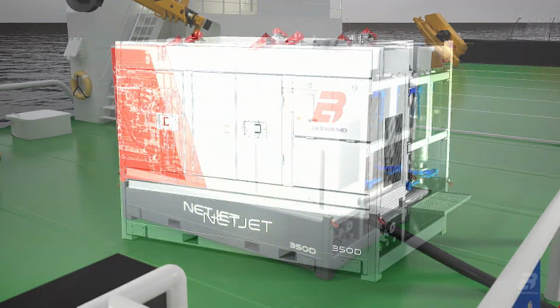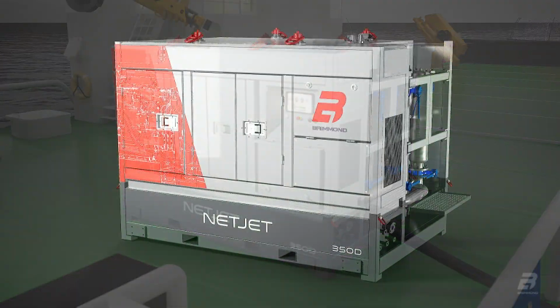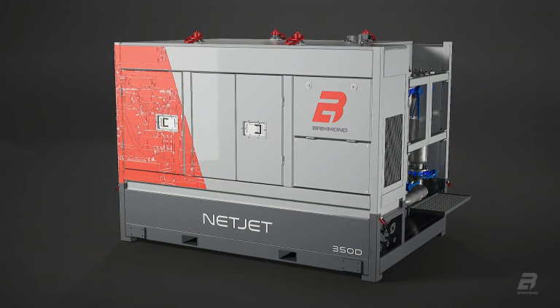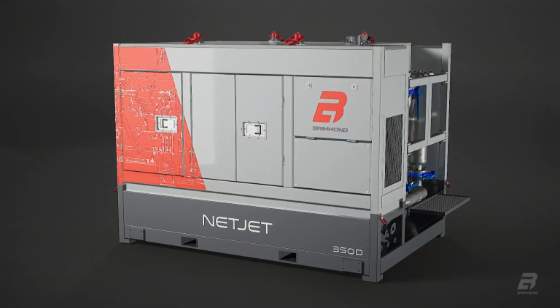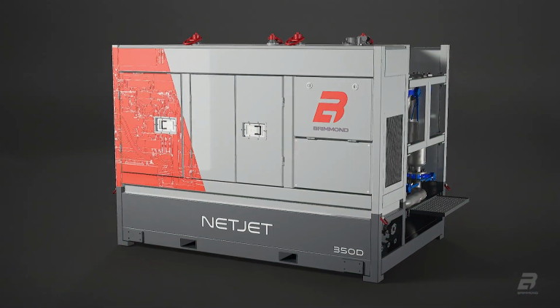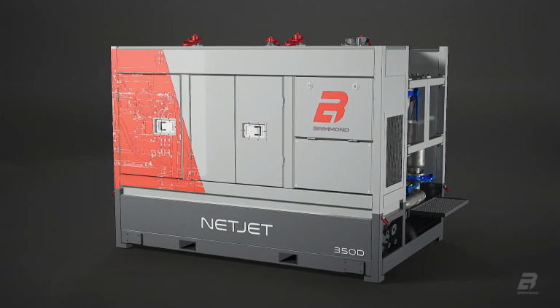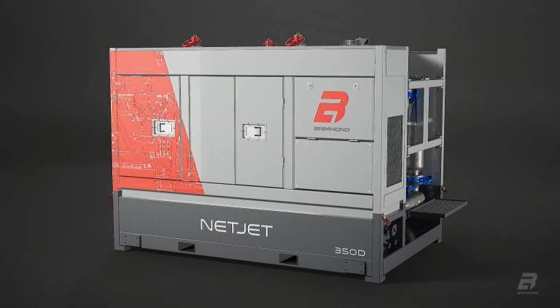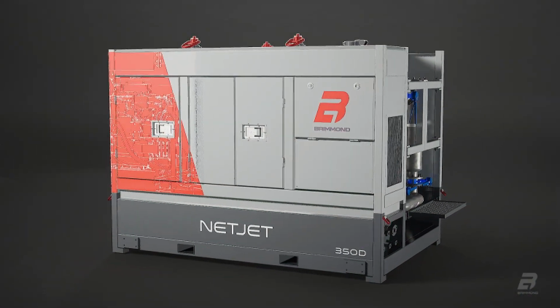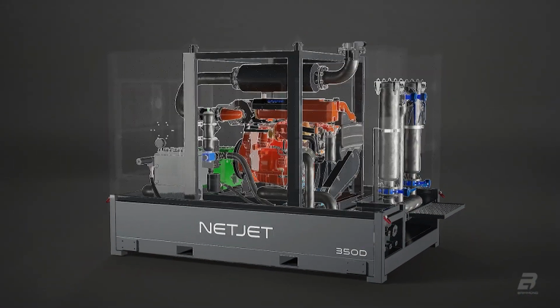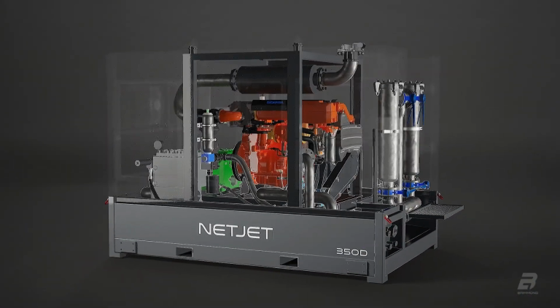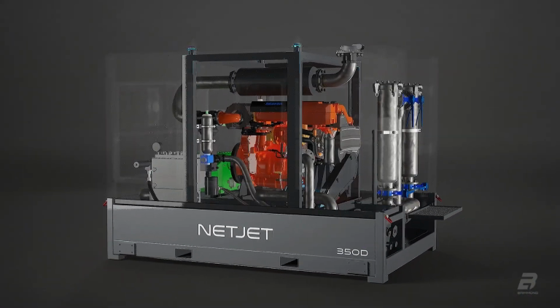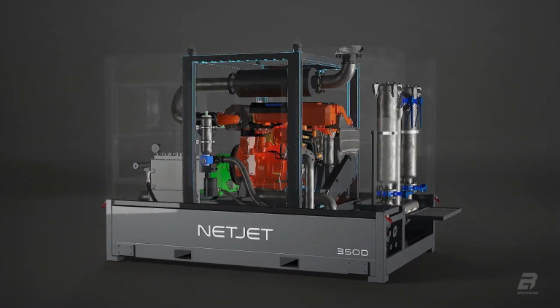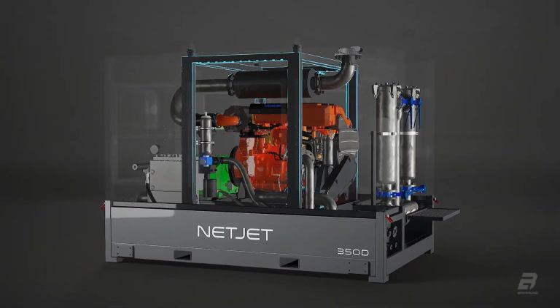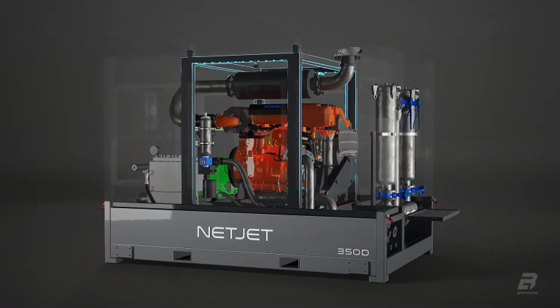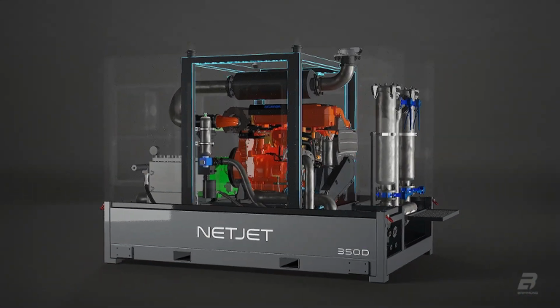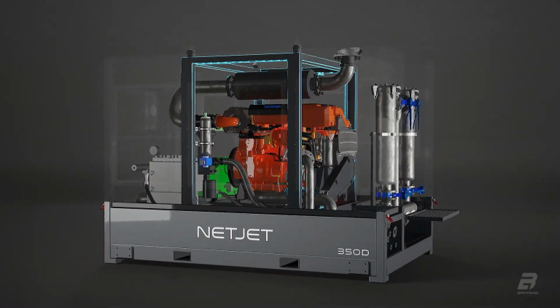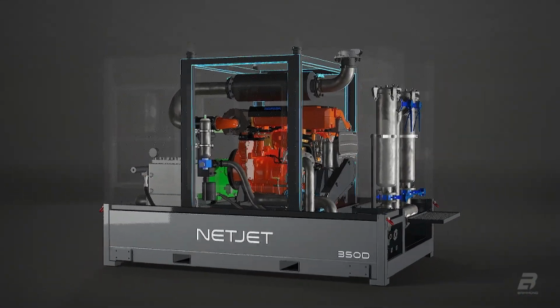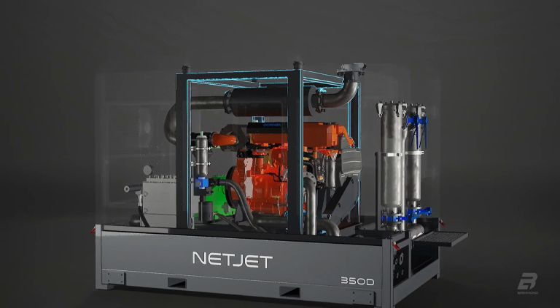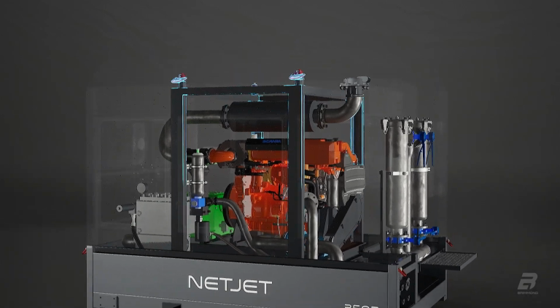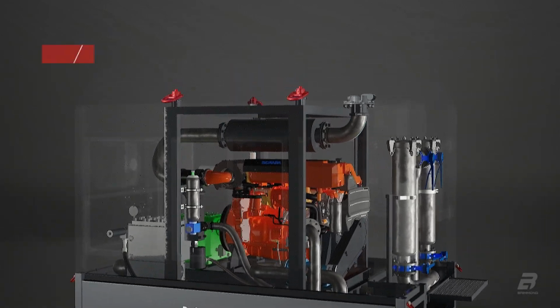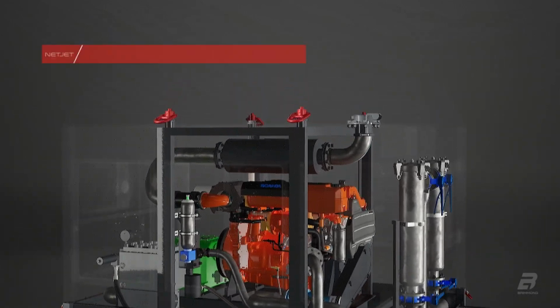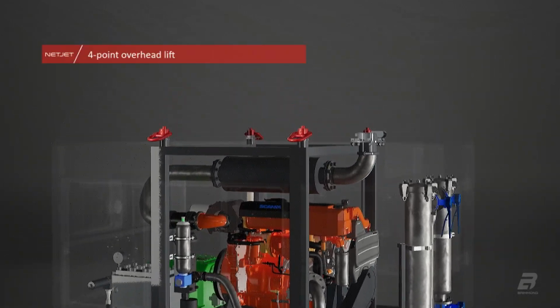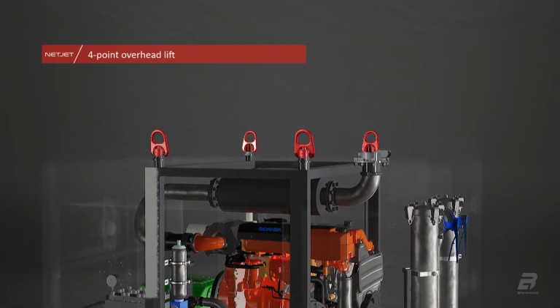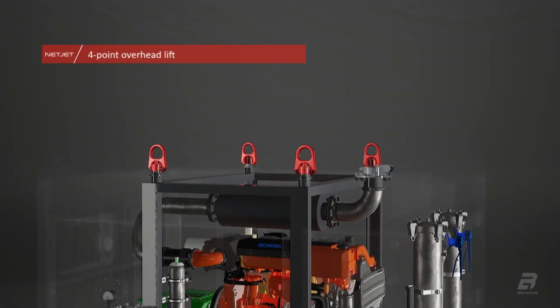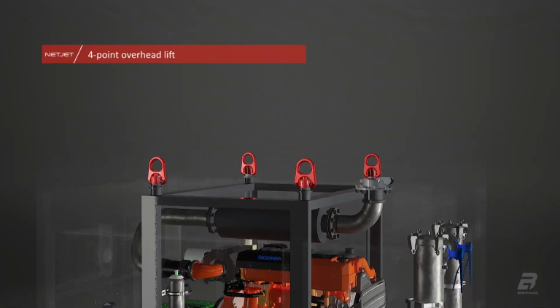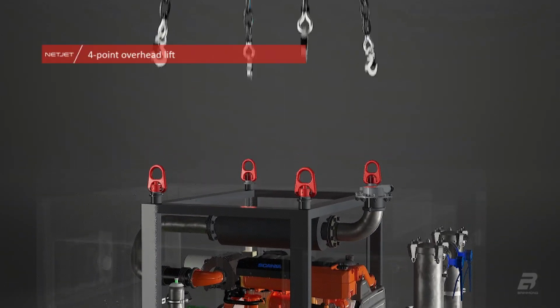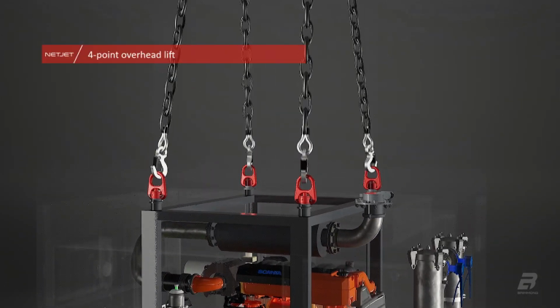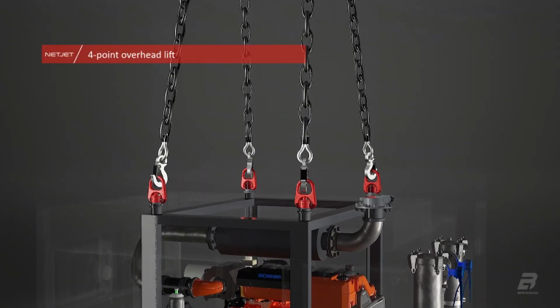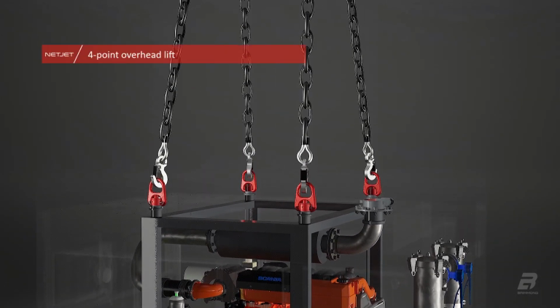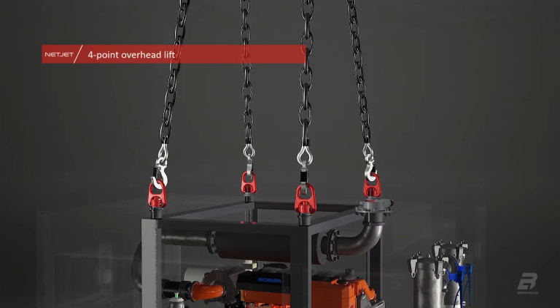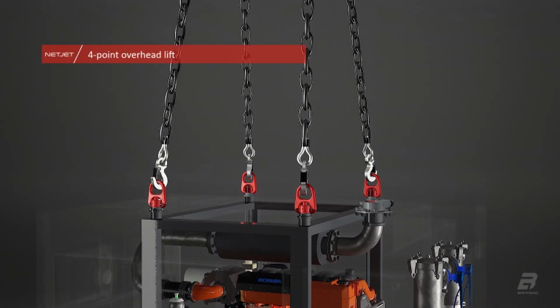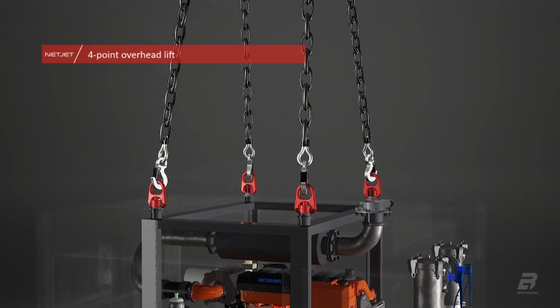NetJet is easy to move with great accessibility. A robust 4-point lifting frame ensures safe and easy relocation.